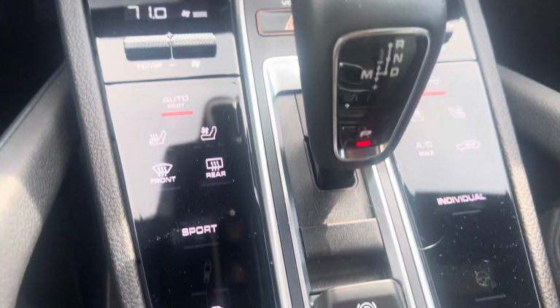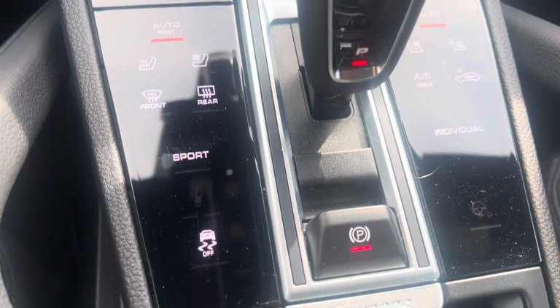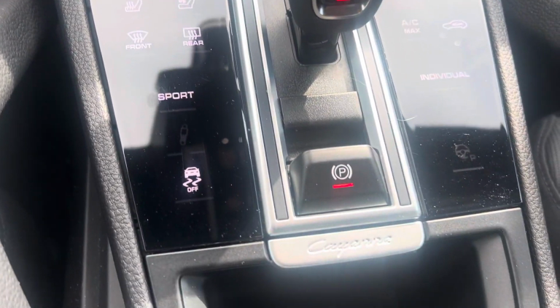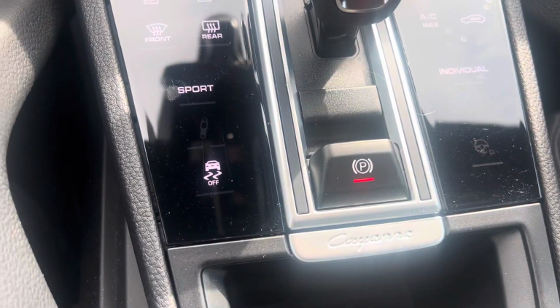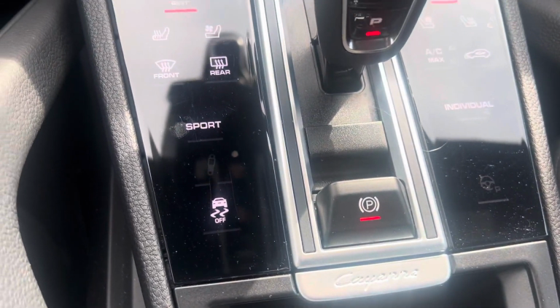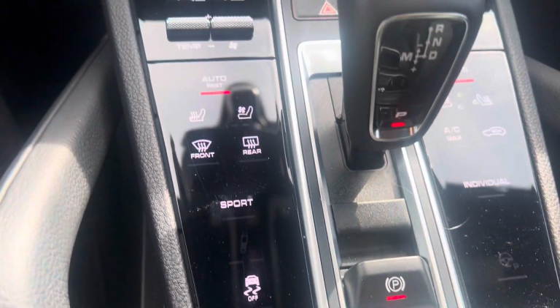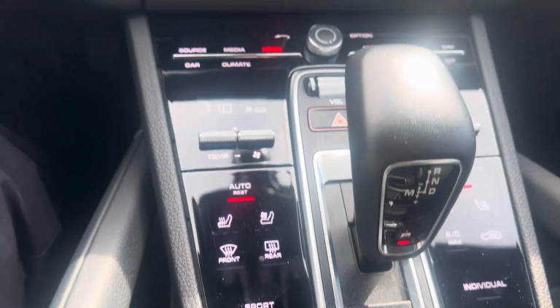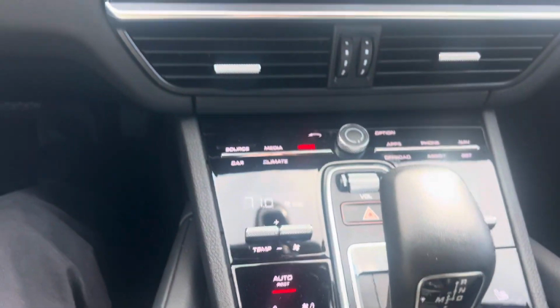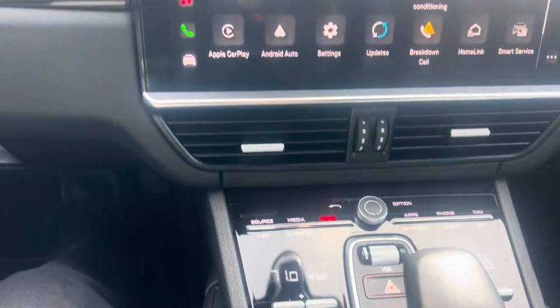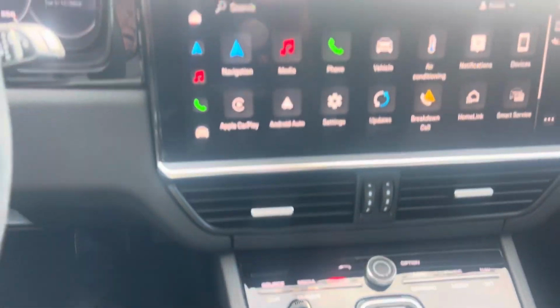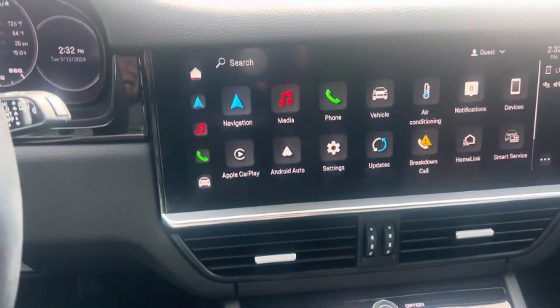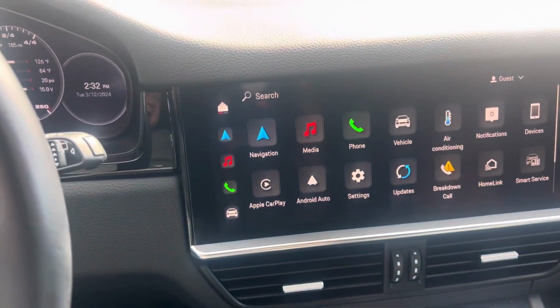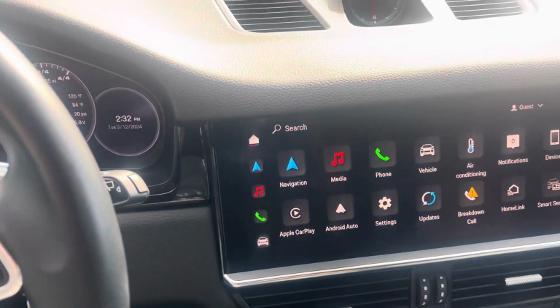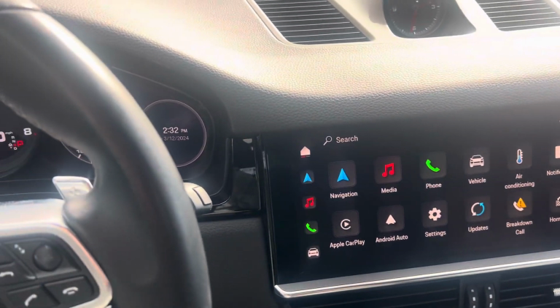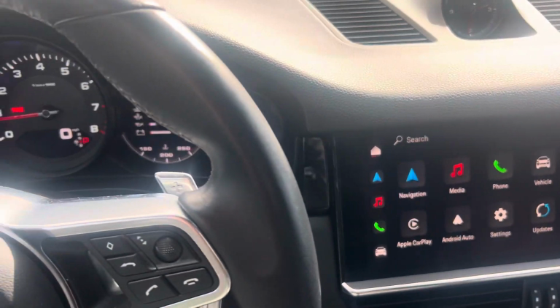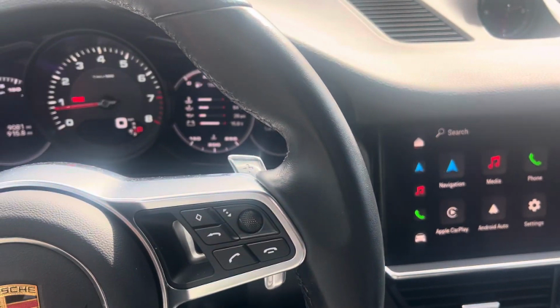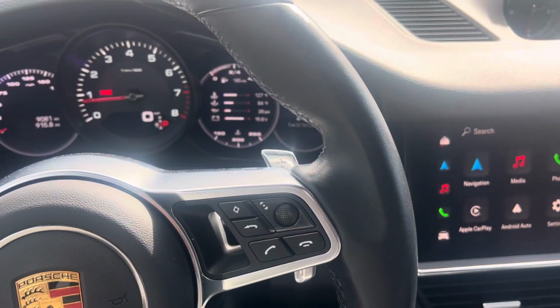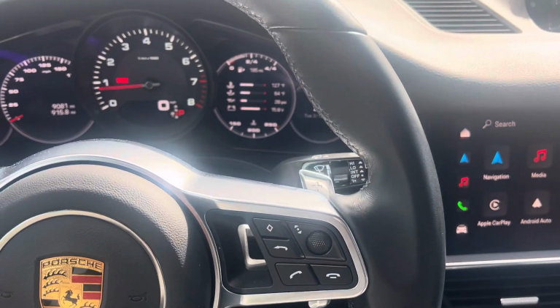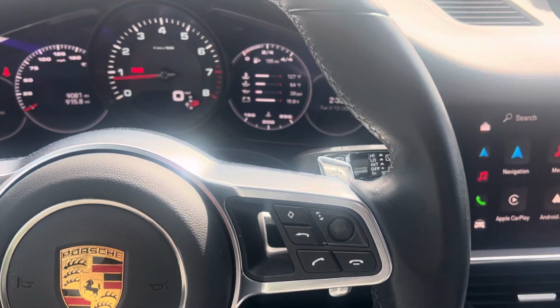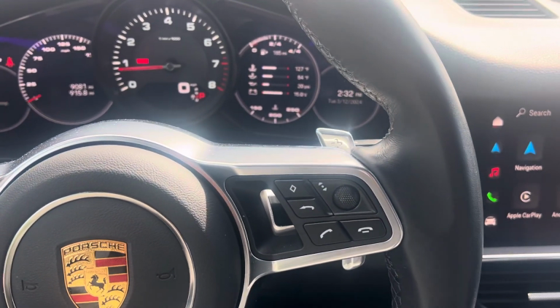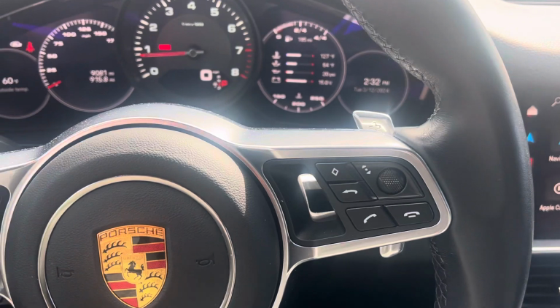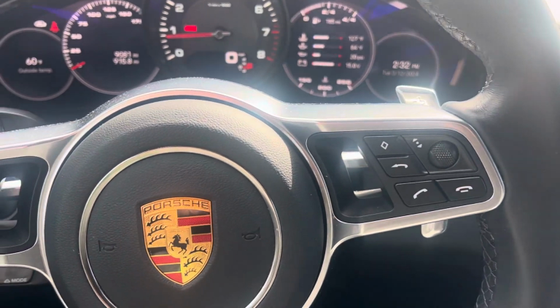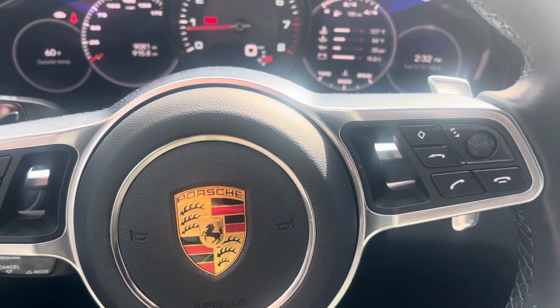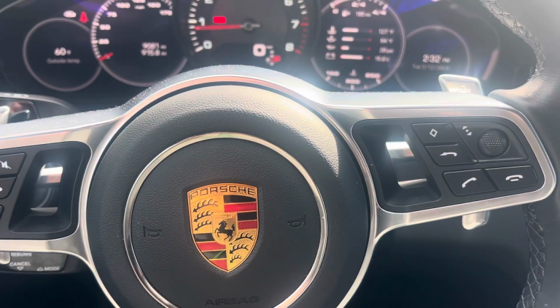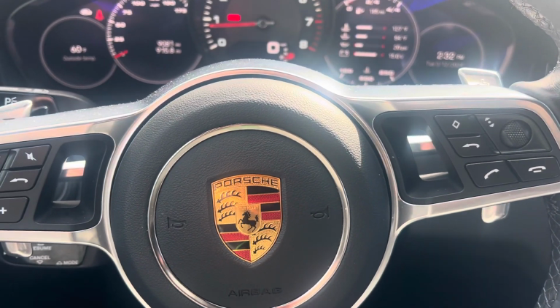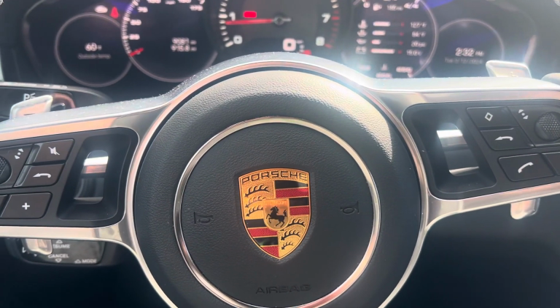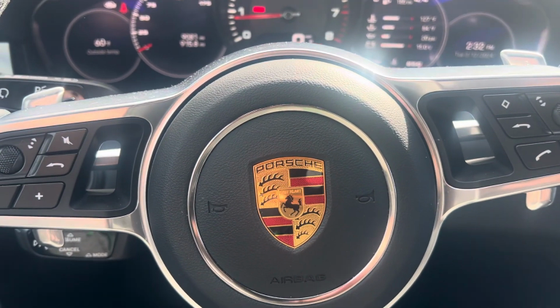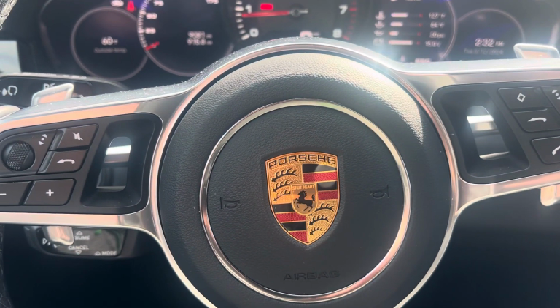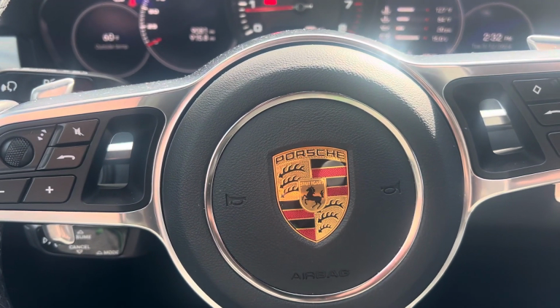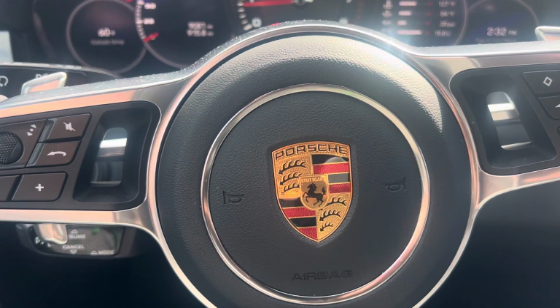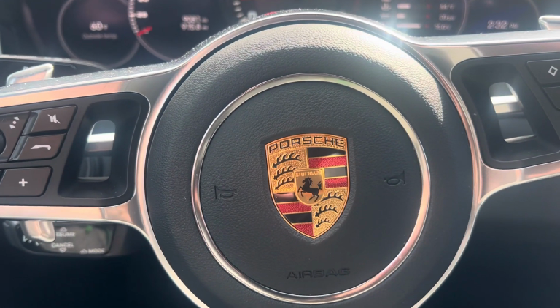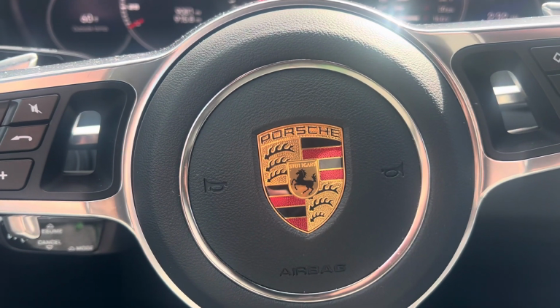Just a nice example with a great warranty on this 2023 Cayenne. For any additional details, reach out to me, Randy Wade, at Porsche Colorado Springs. My direct number is 719-219-5016. Thanks for watching.